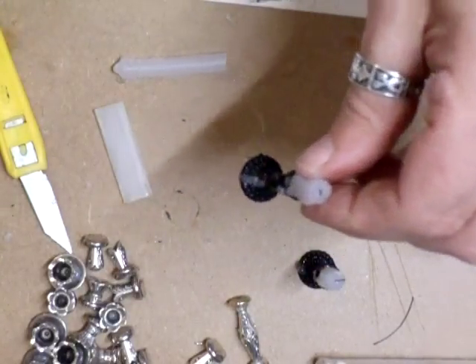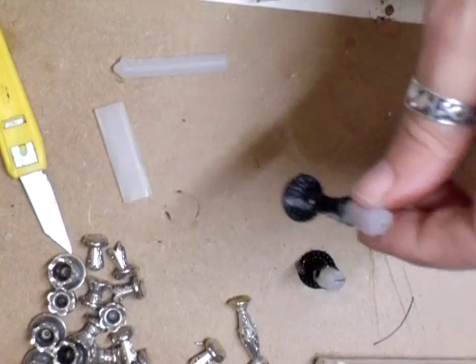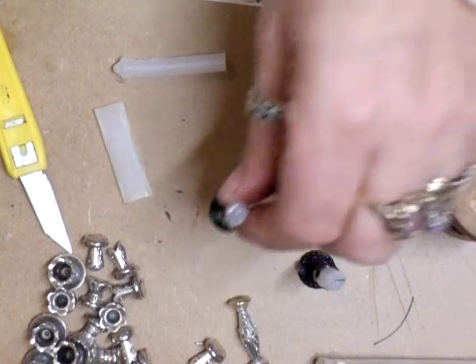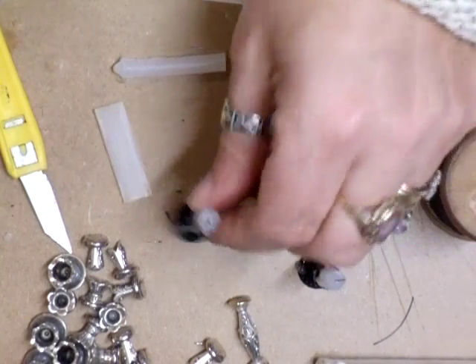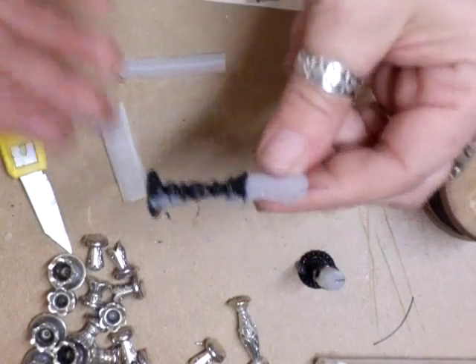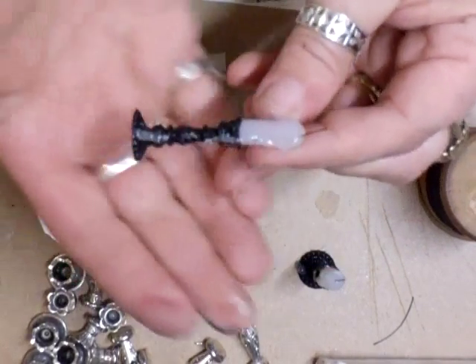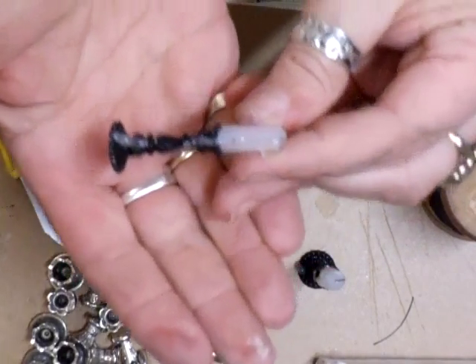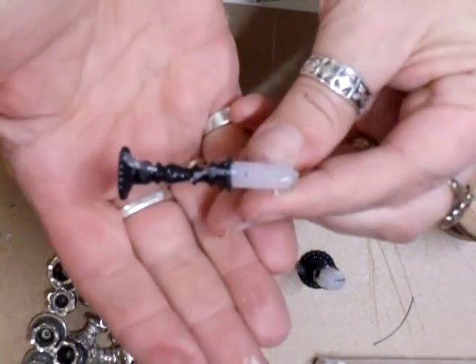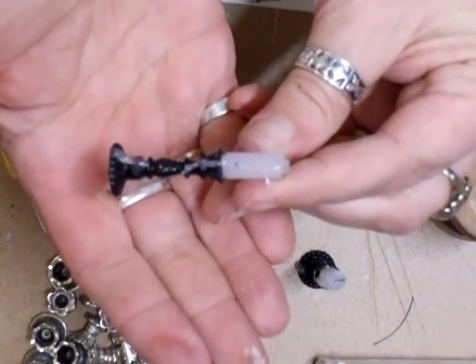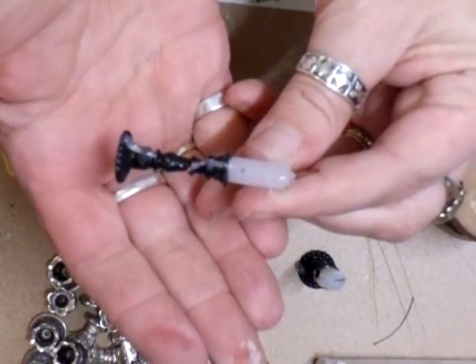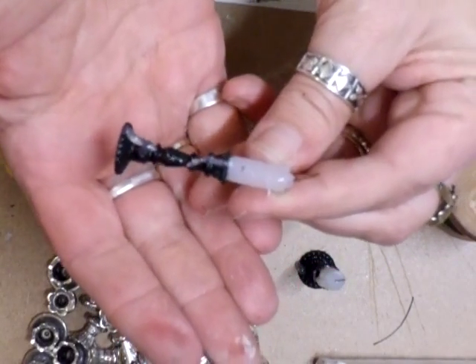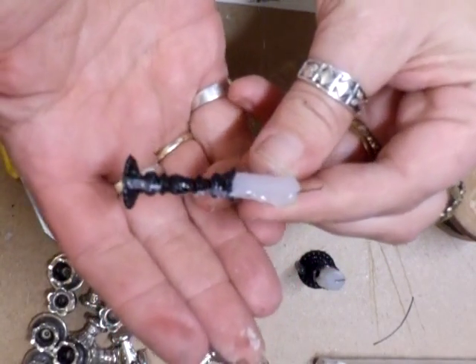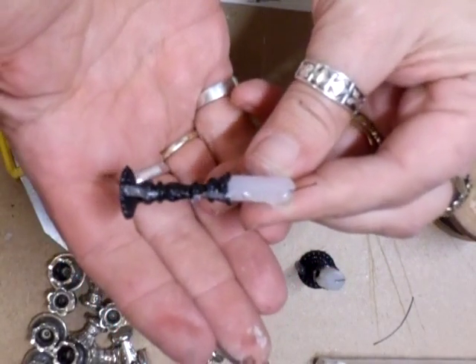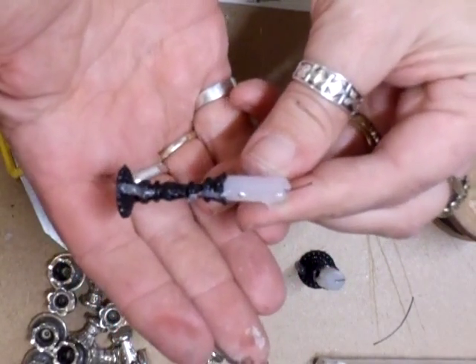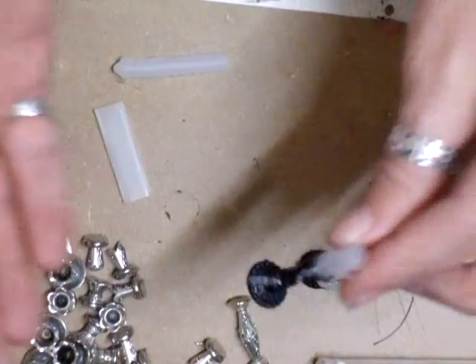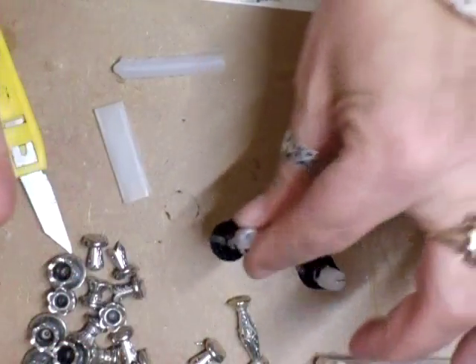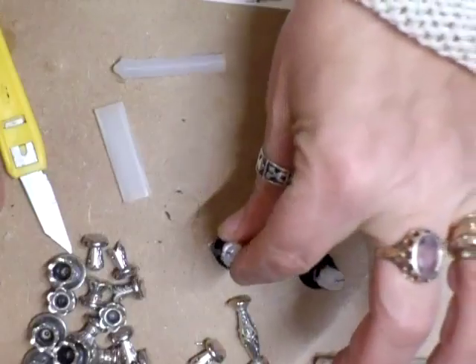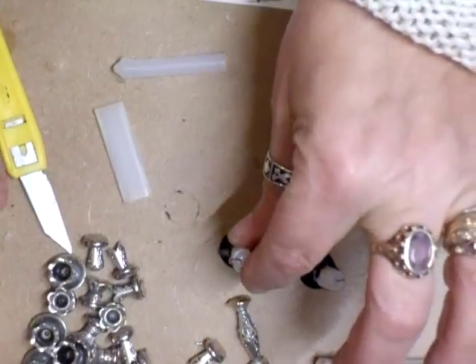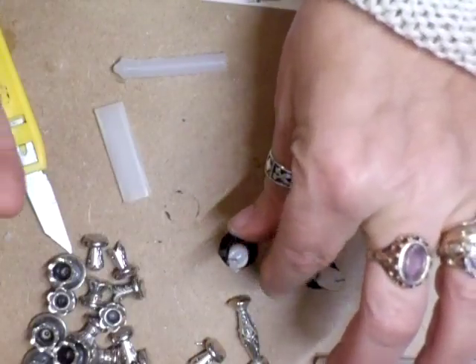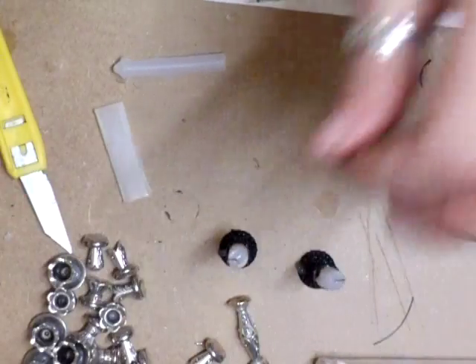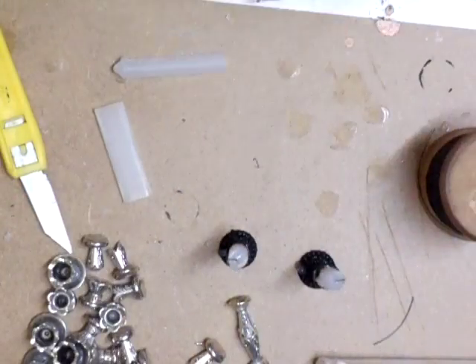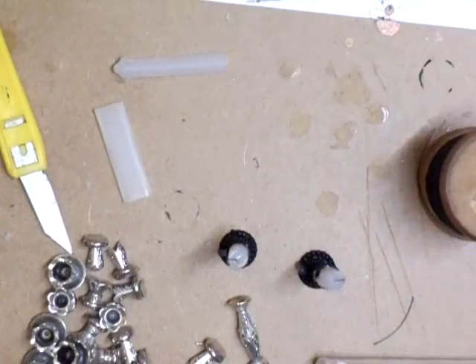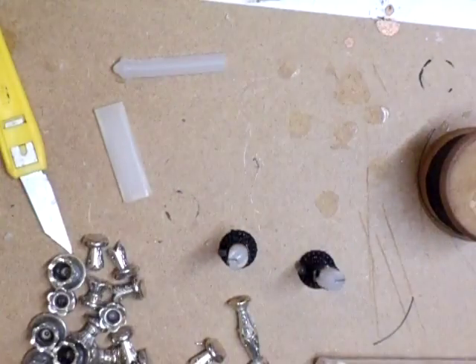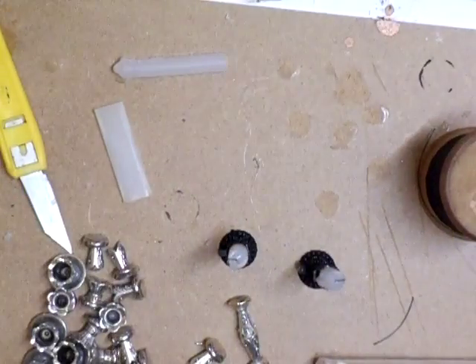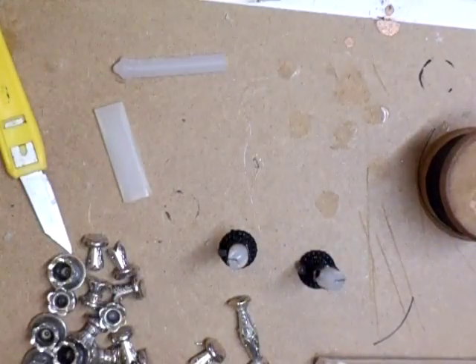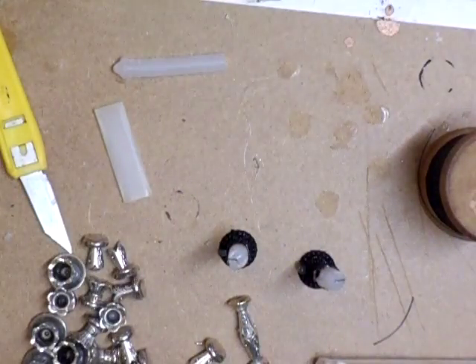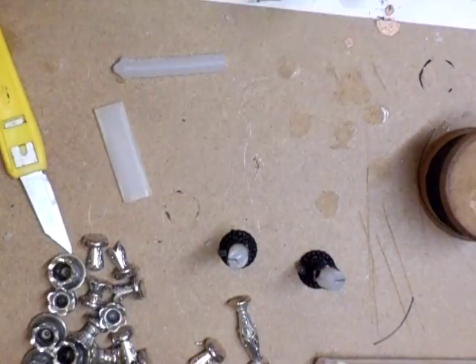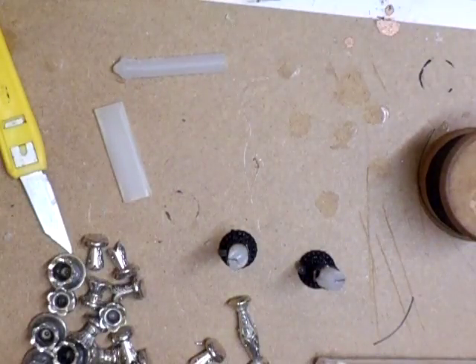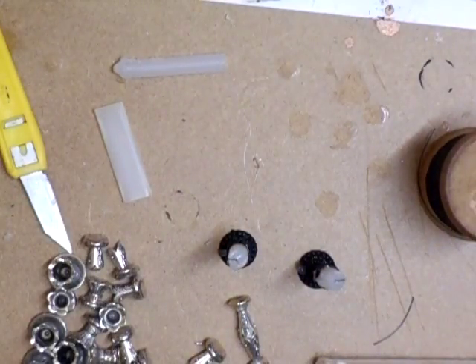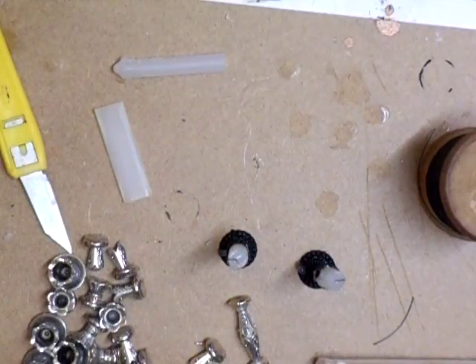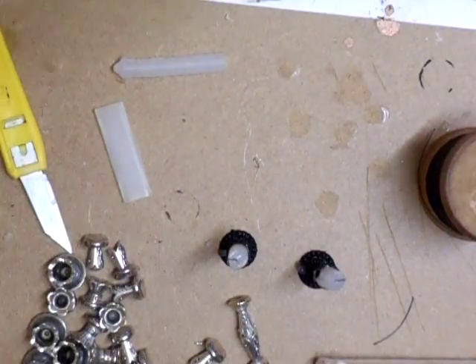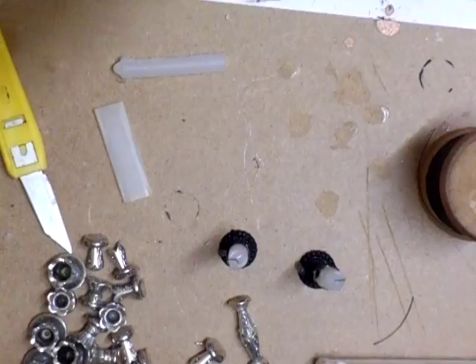There you go — isn't that fab? Make your own. Put a little bit of wax on it and it looks like it's dripped on there. Thanks for watching, take care, bye bye for now.